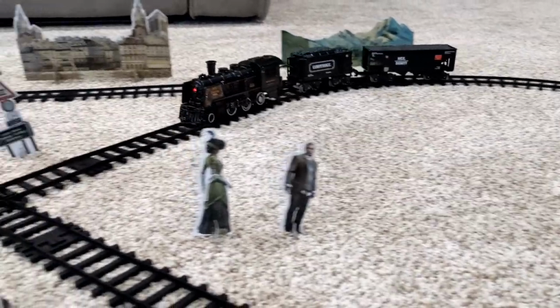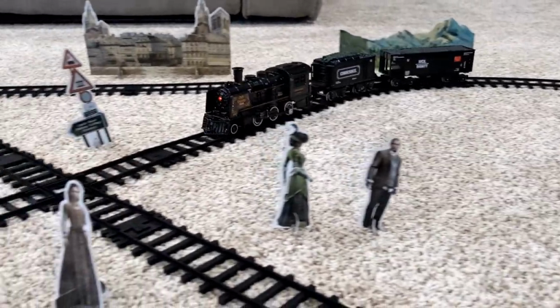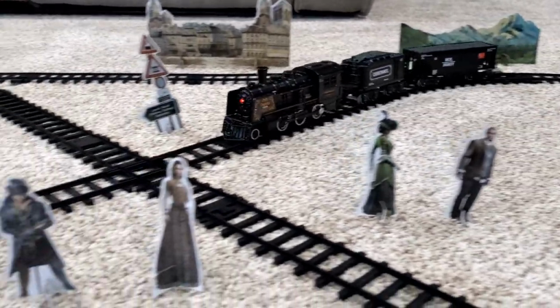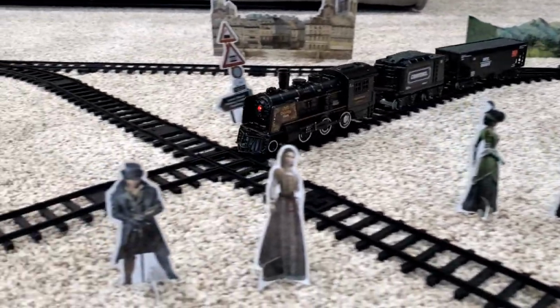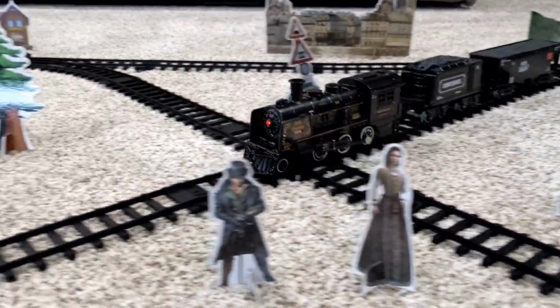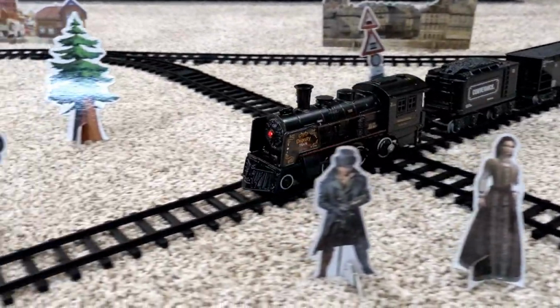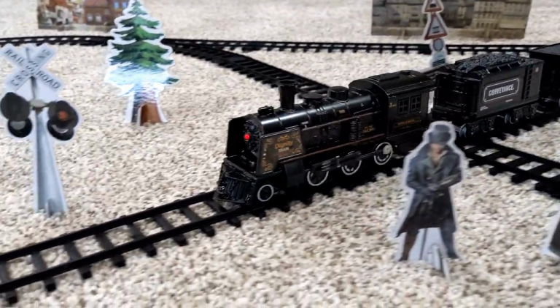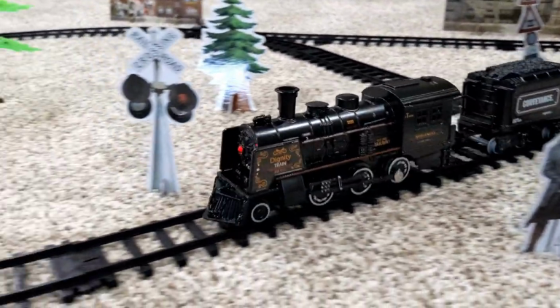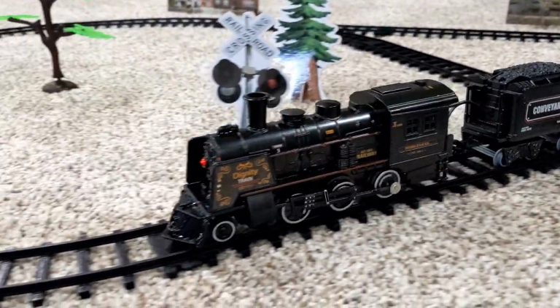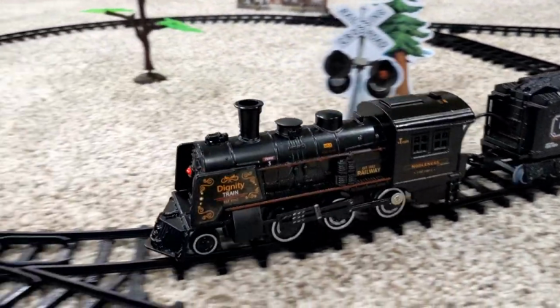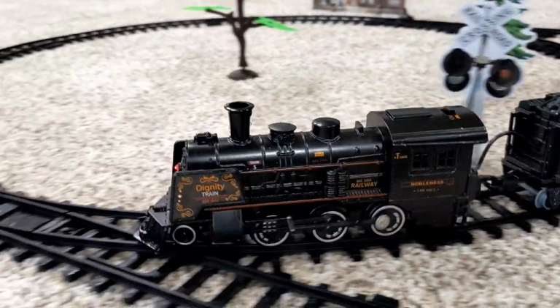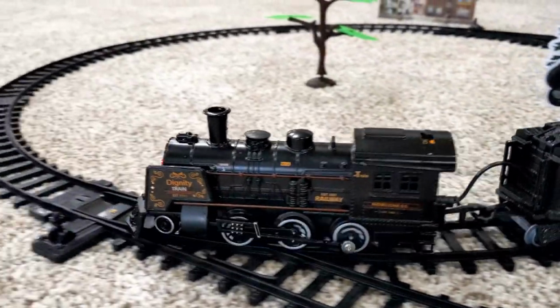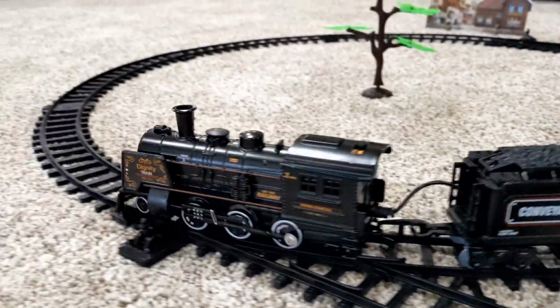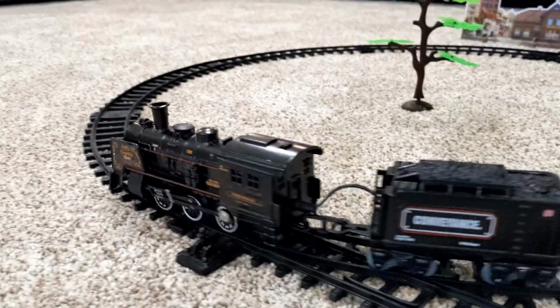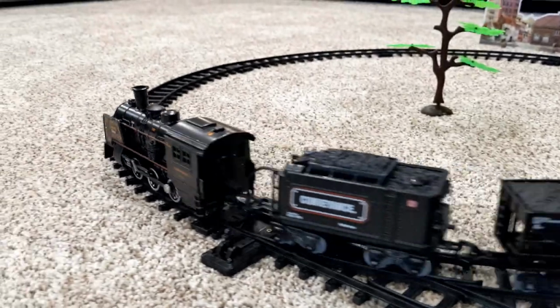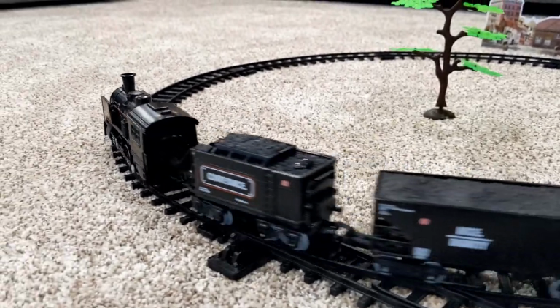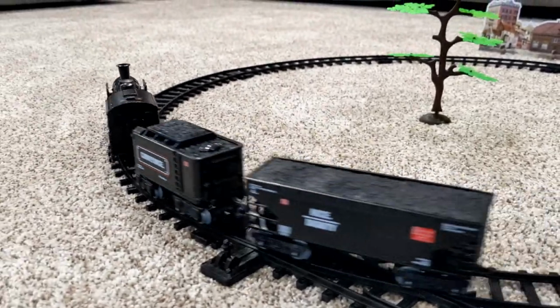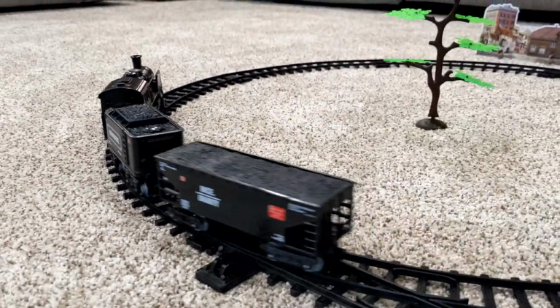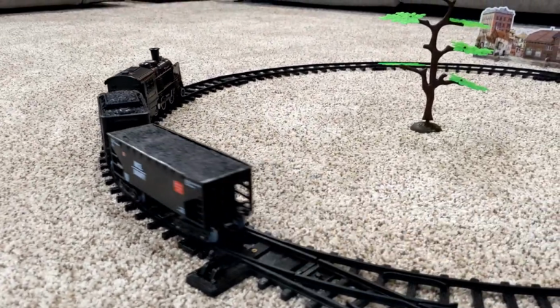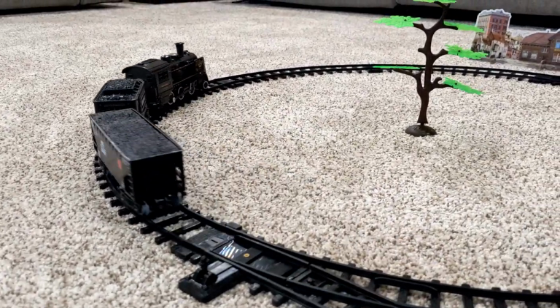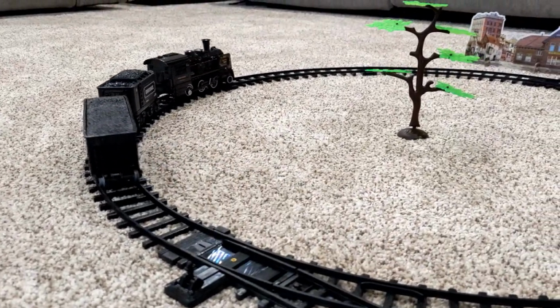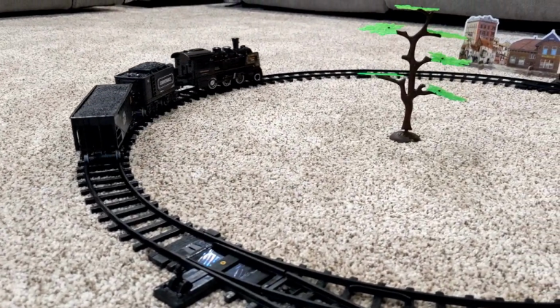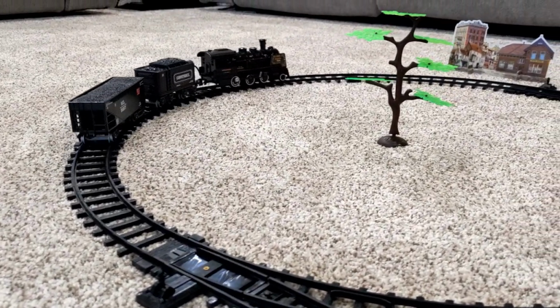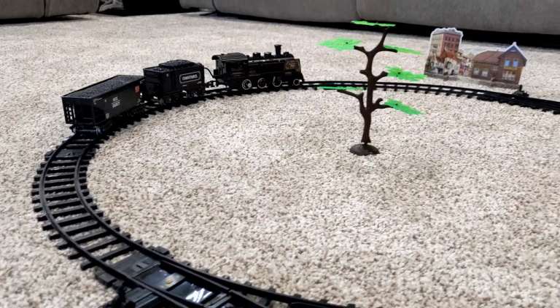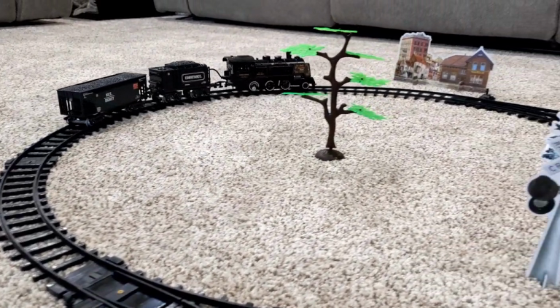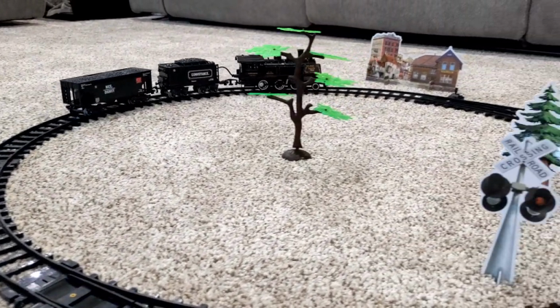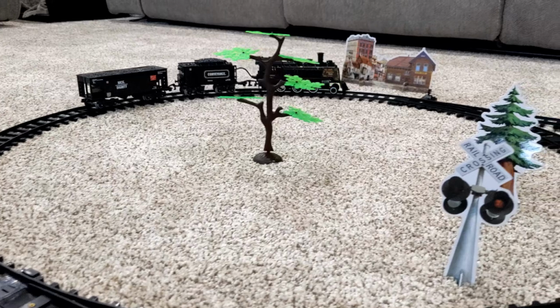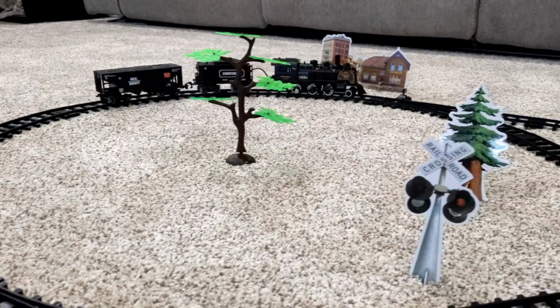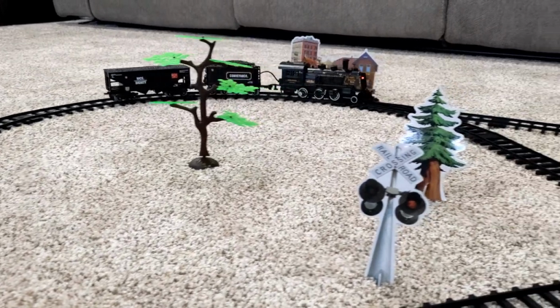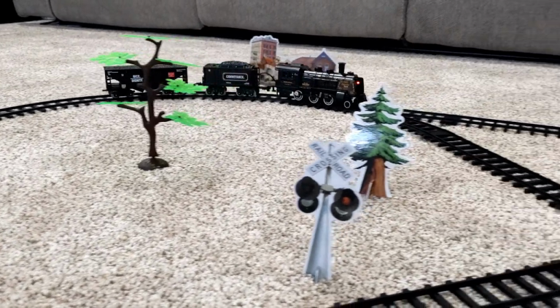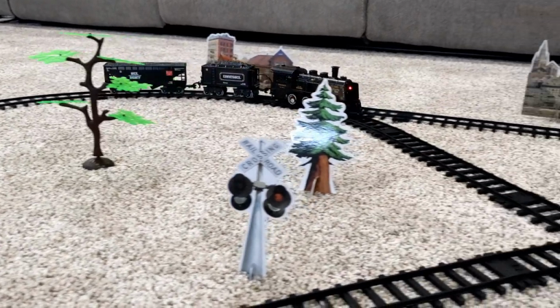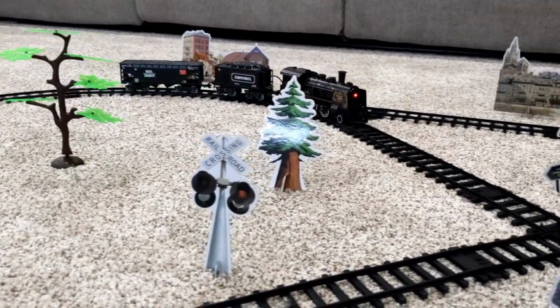In today's video, we take a look at an inexpensive model train set I picked up from Amazon.com for just $60. The question is, is it any good?